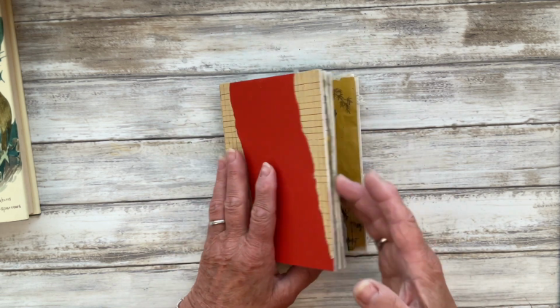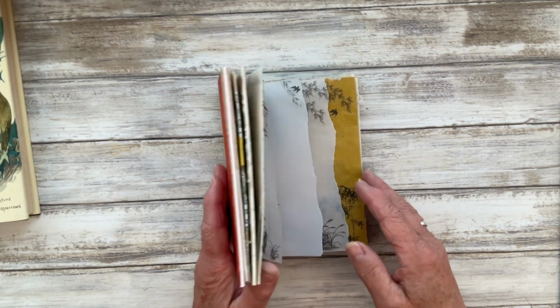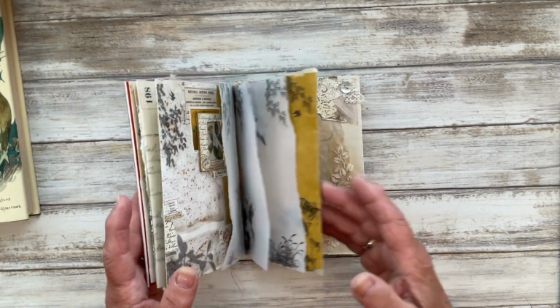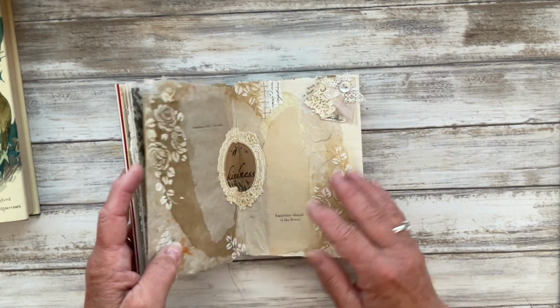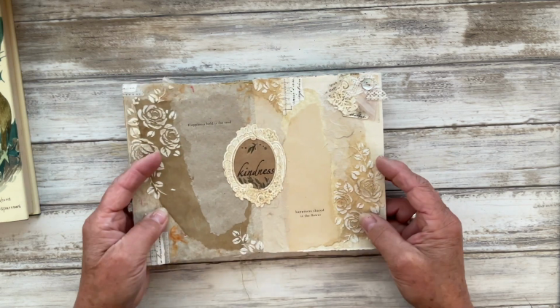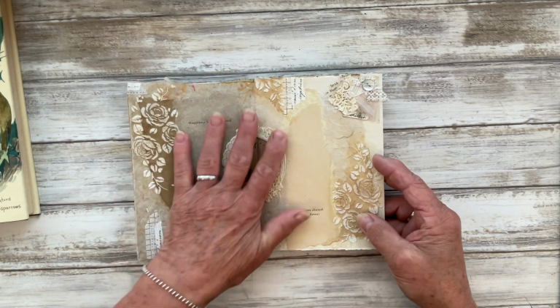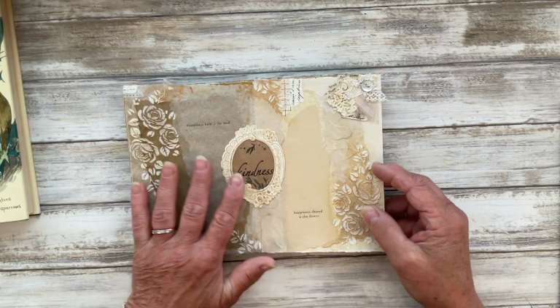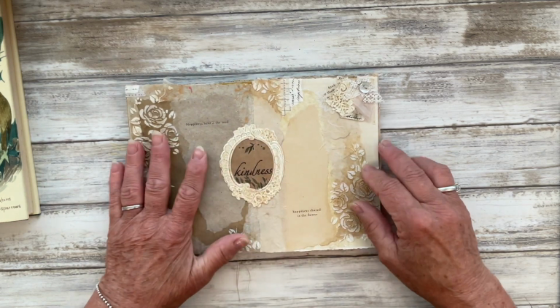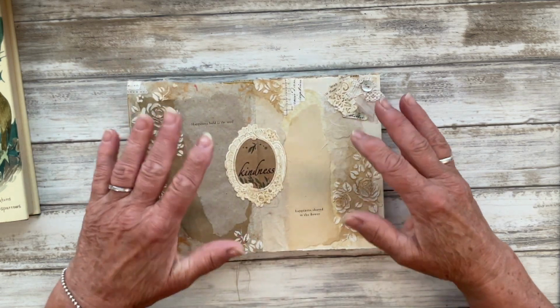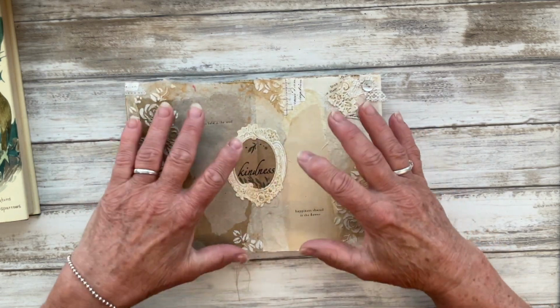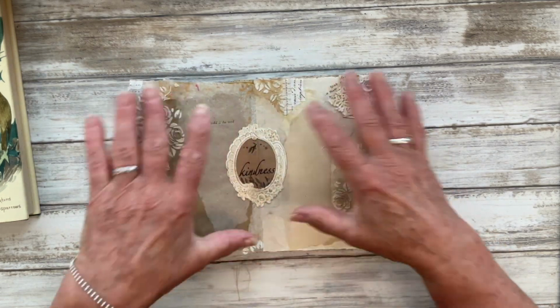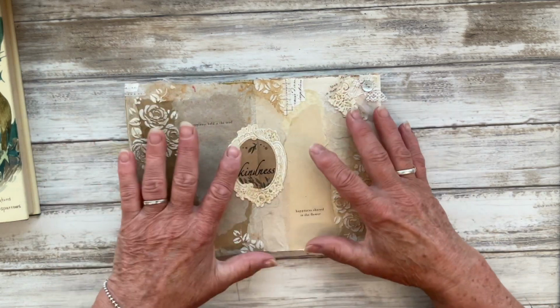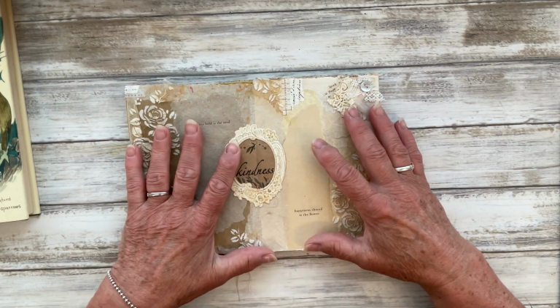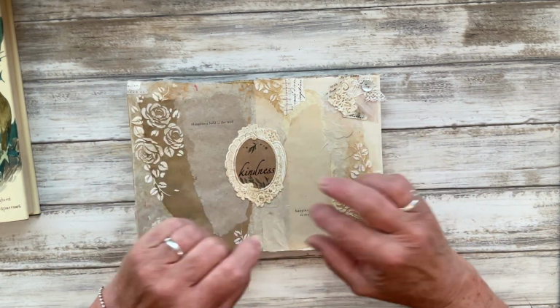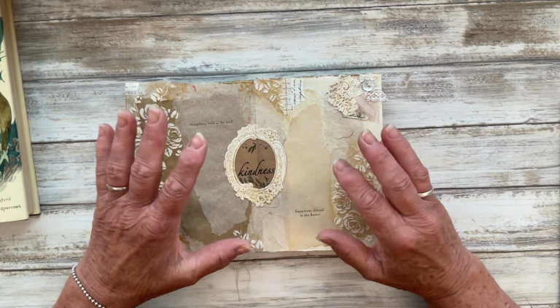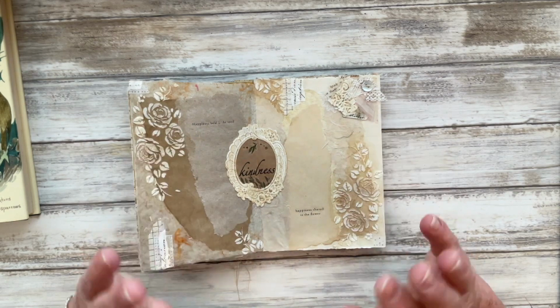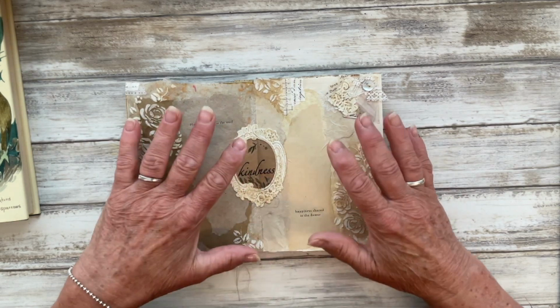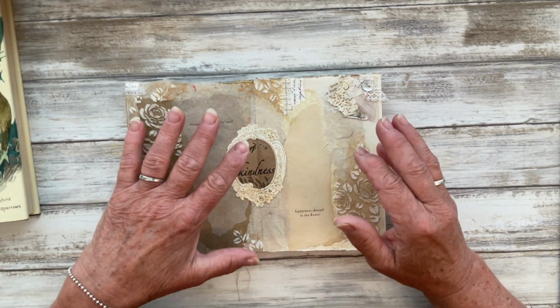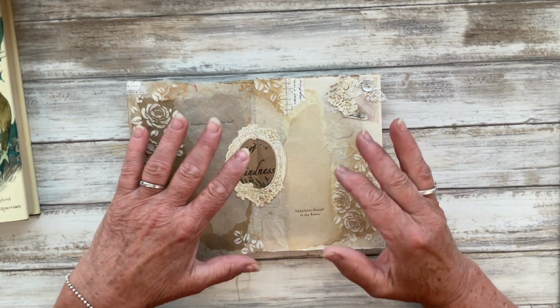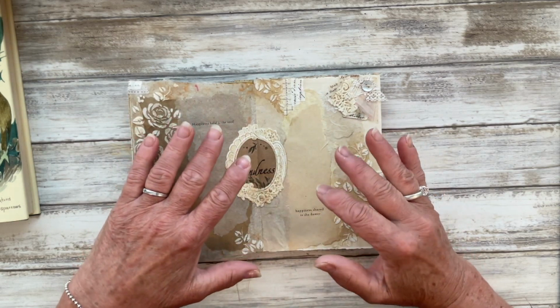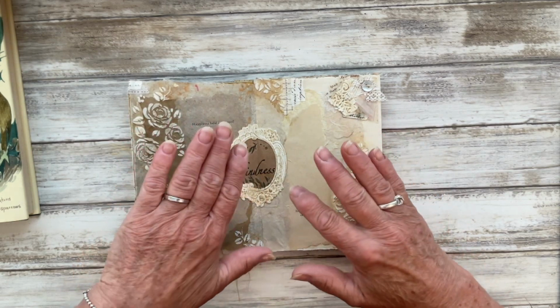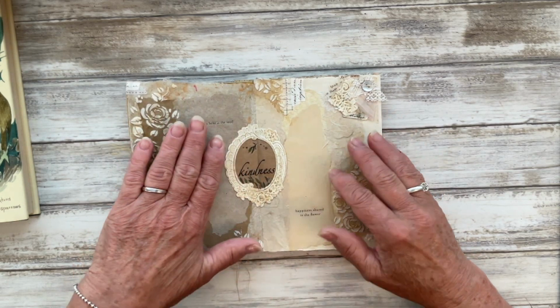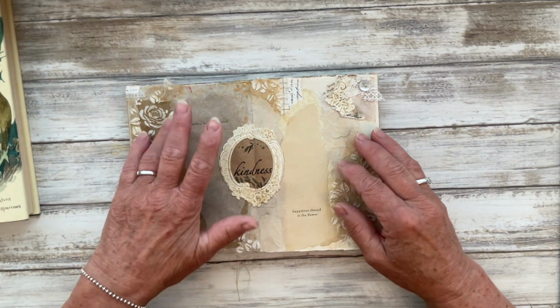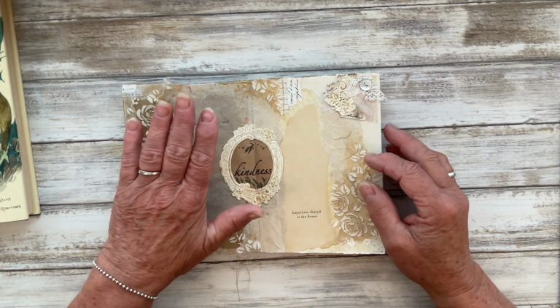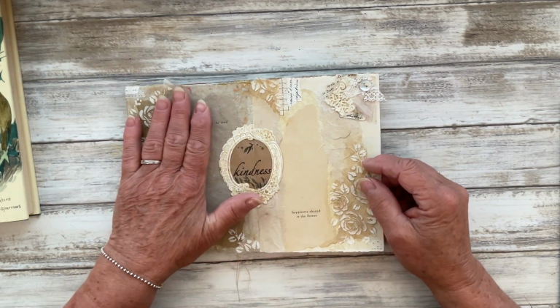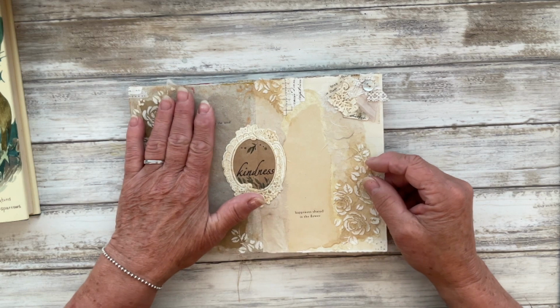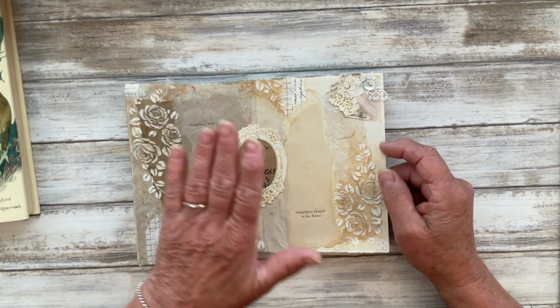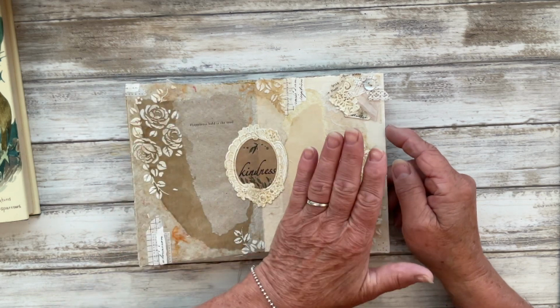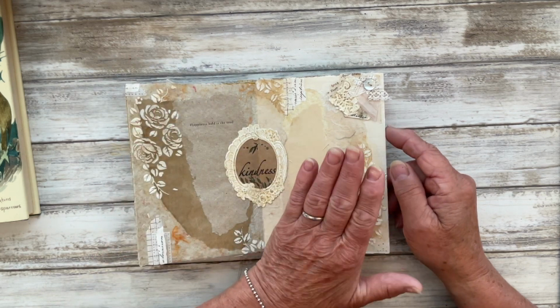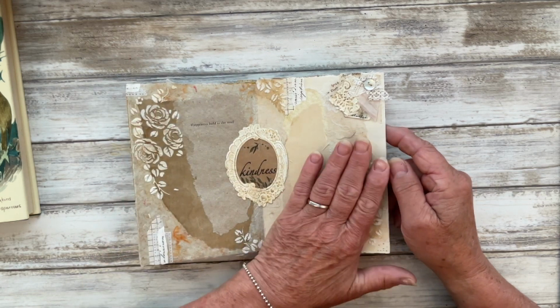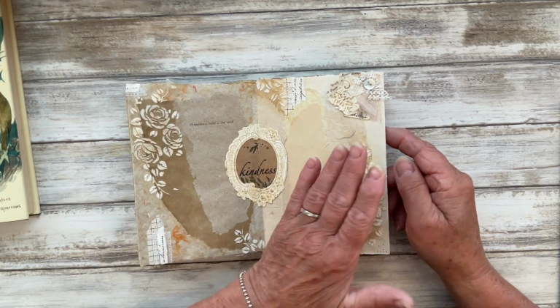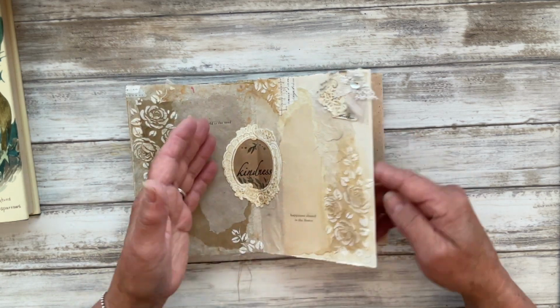So where are we at? This was the page I created last time — it was two prompts: prompt number eight which is brown paper, and prompt number nine which was balance.